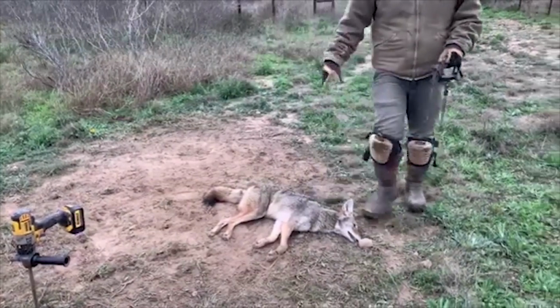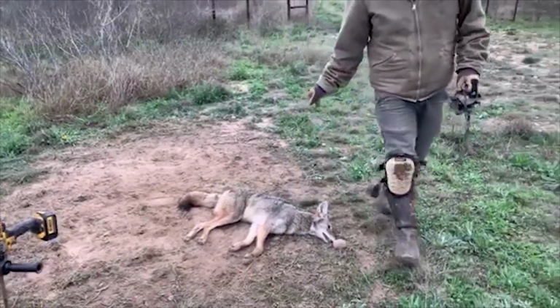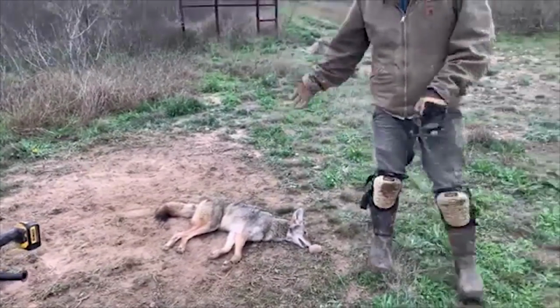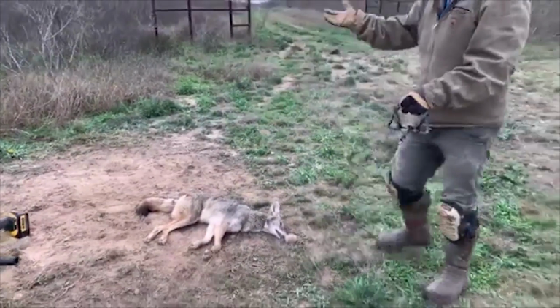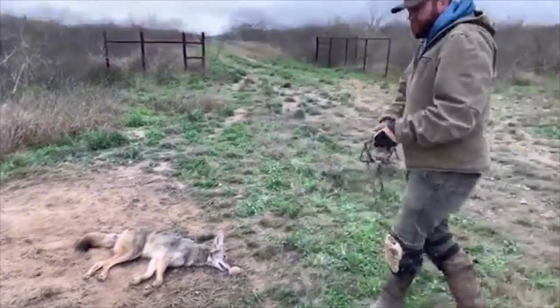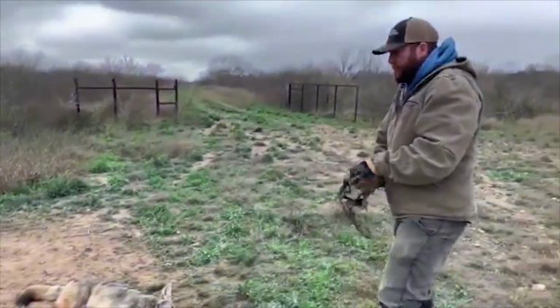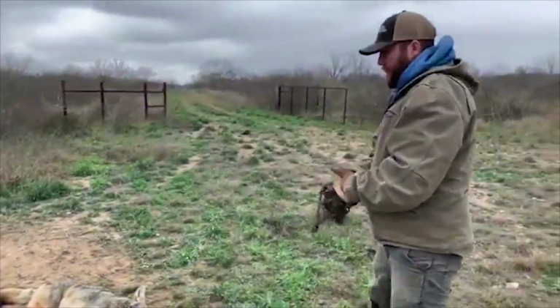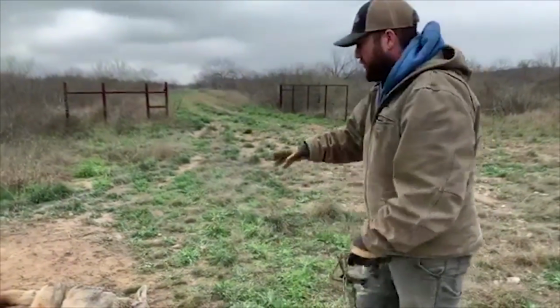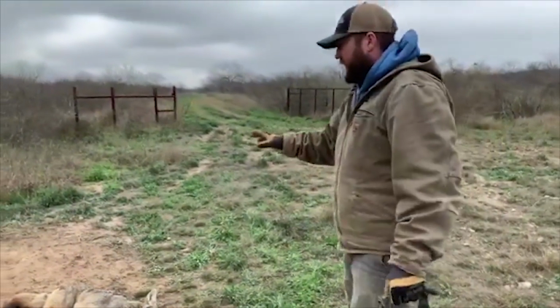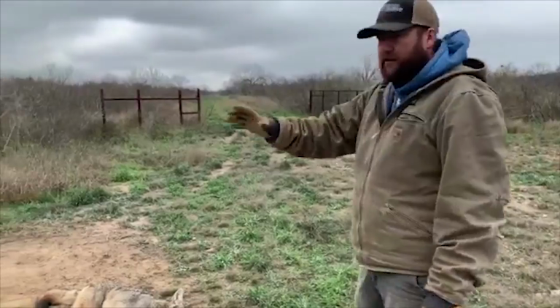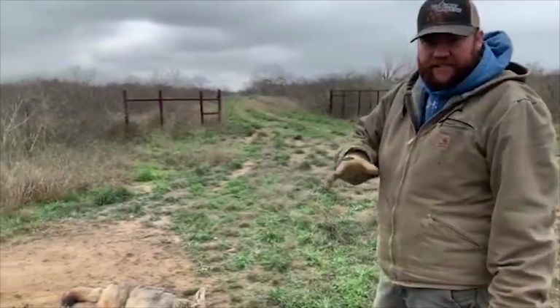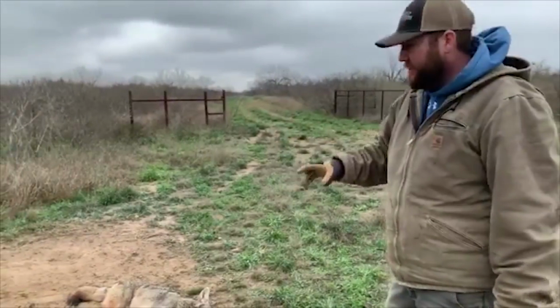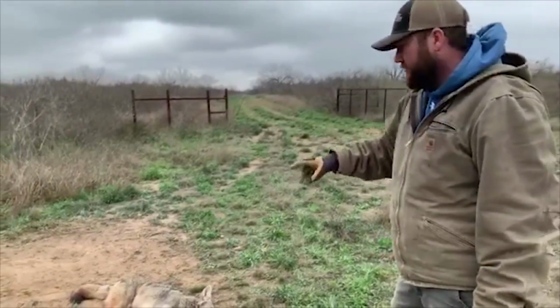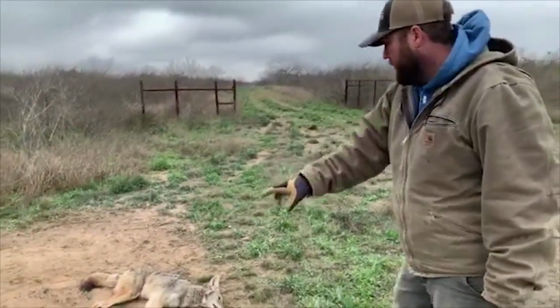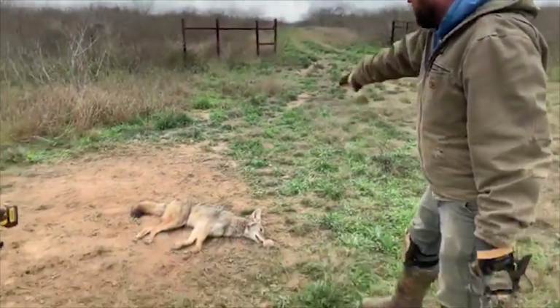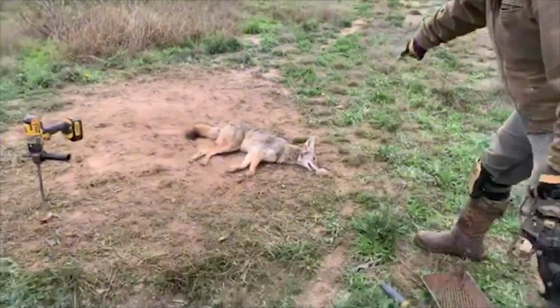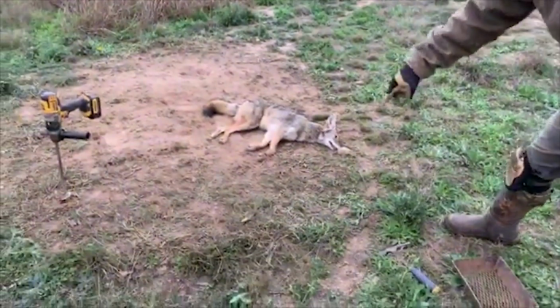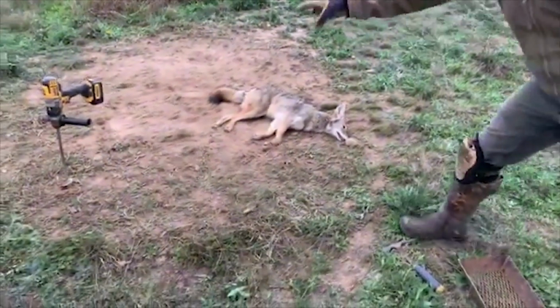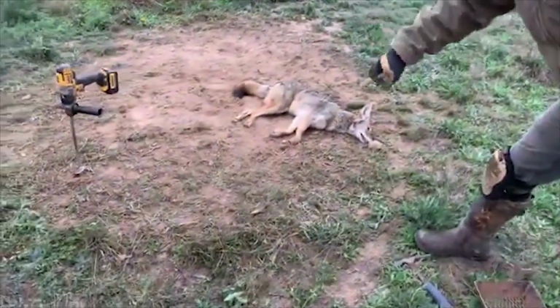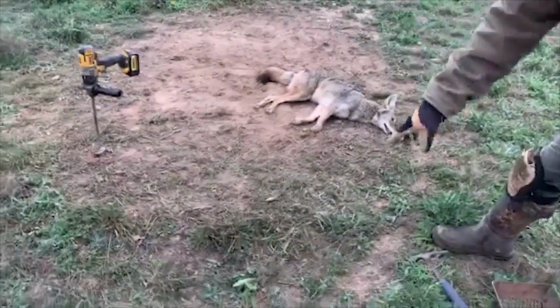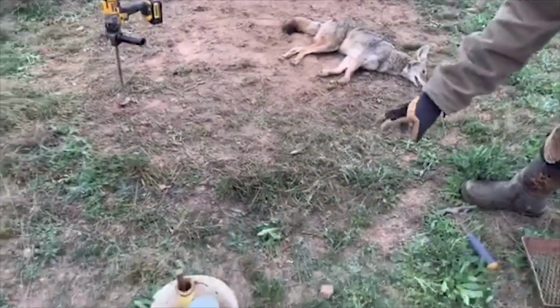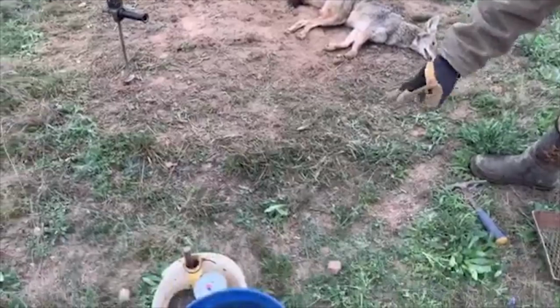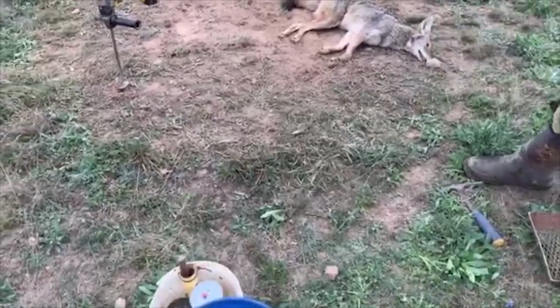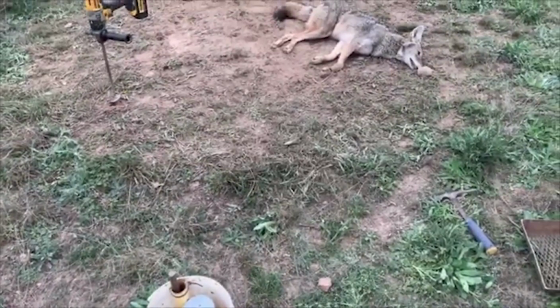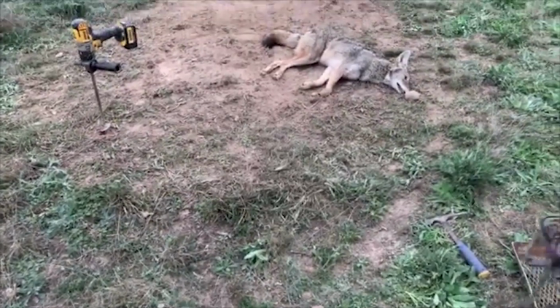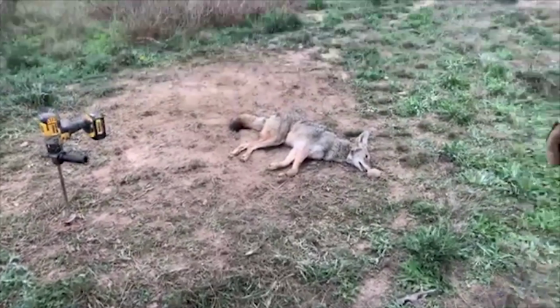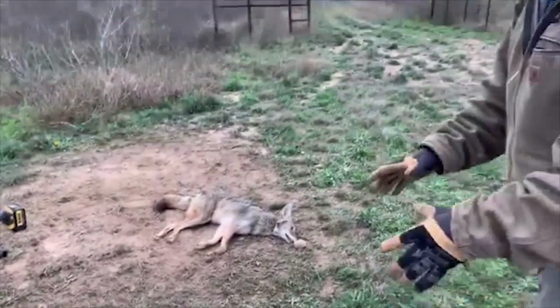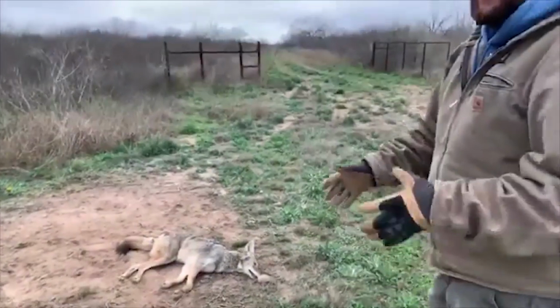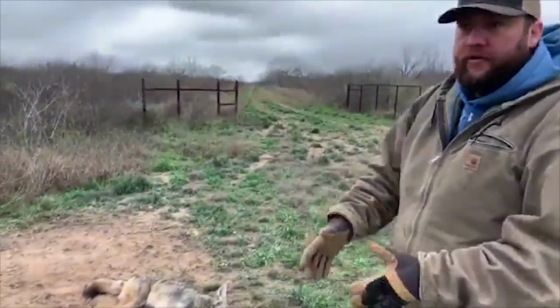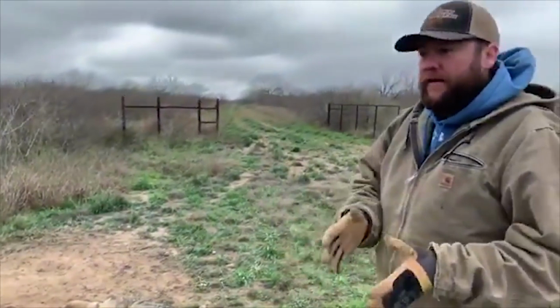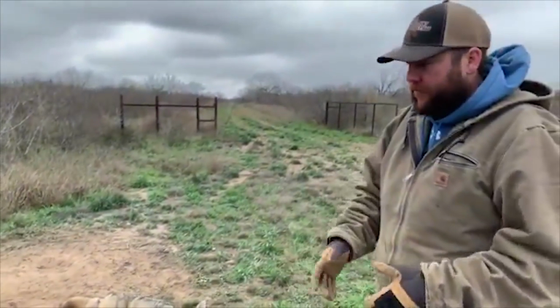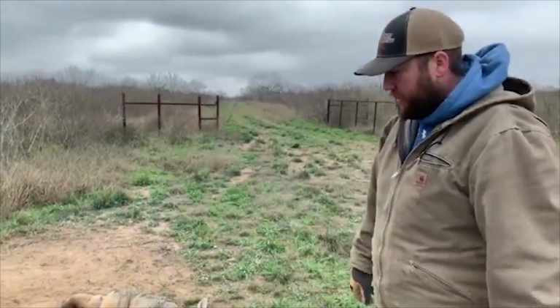Took the coyote out, pulled it up, and I always want to reset it — I talk about resetting on the edge of the circle. So we come right on the edge of this catch circle, and we've got a nice little tuft of grass right there. We're going to set it right there and turn it right back into the same dirt hole set.